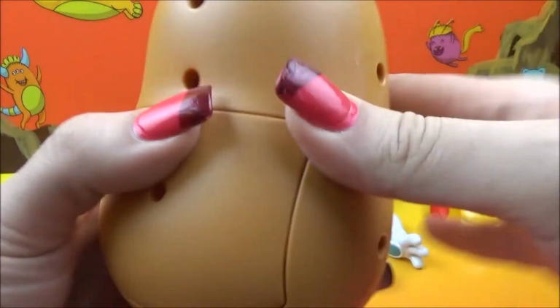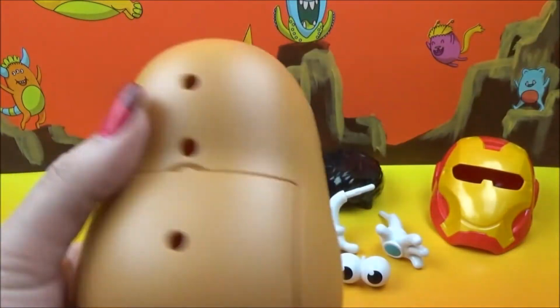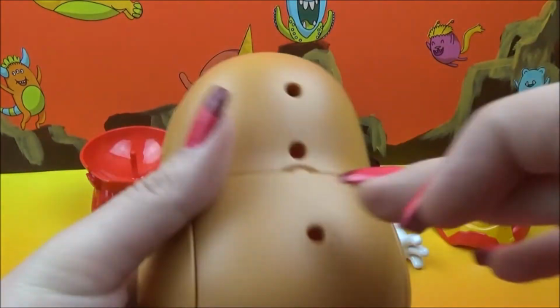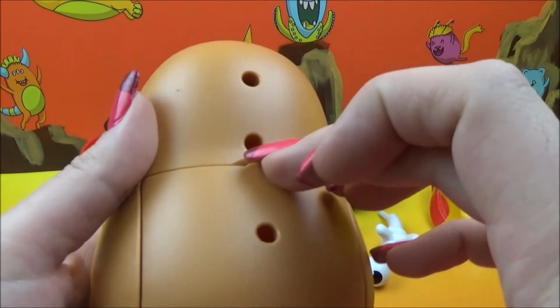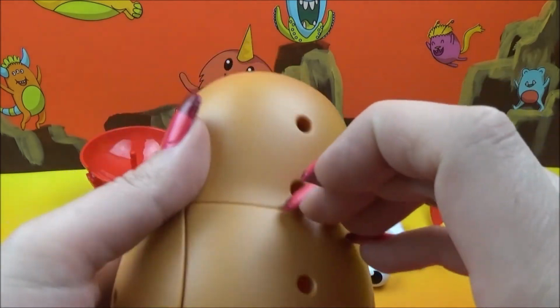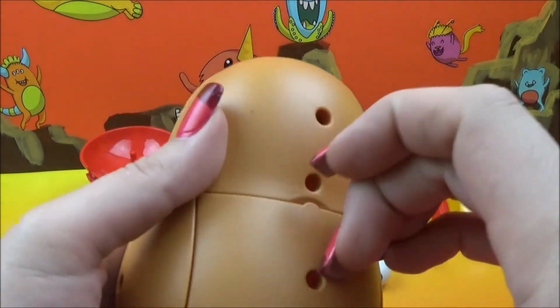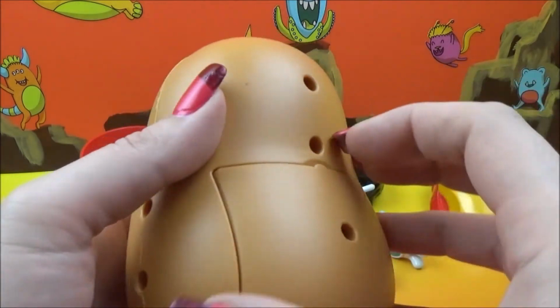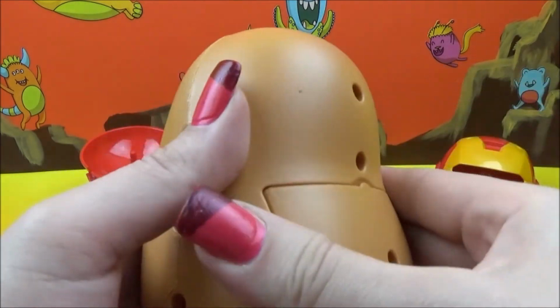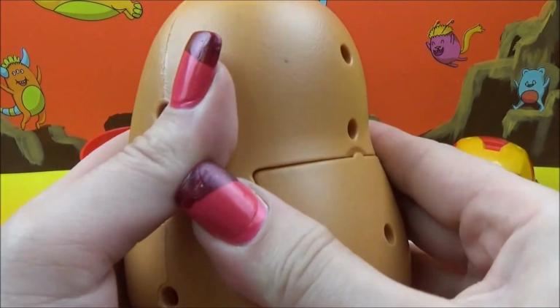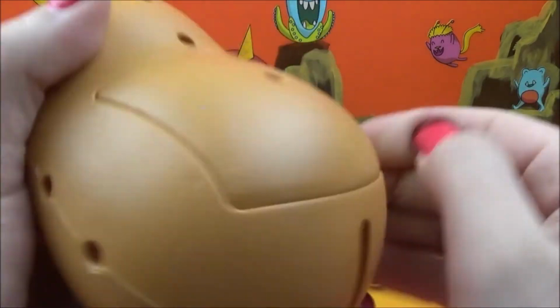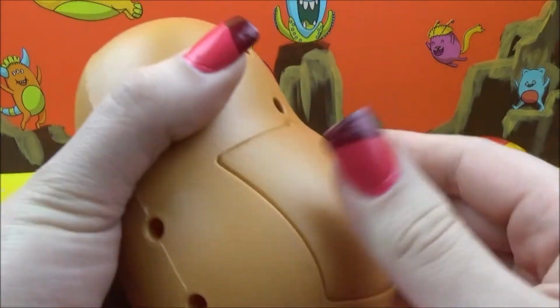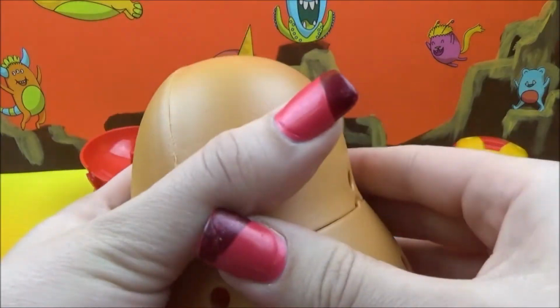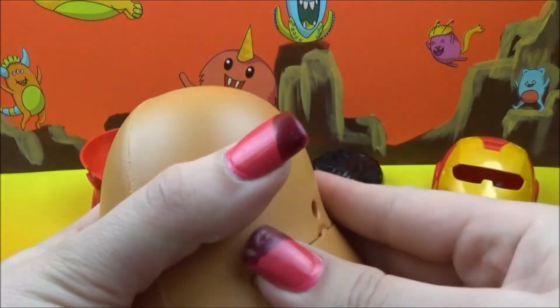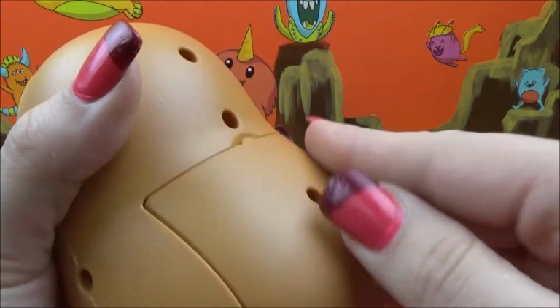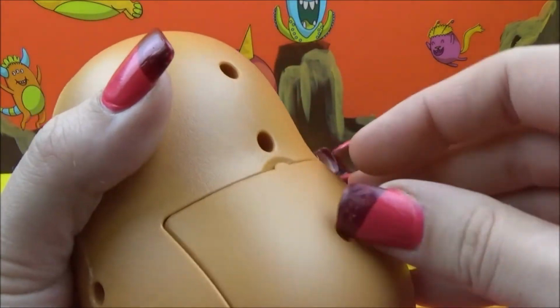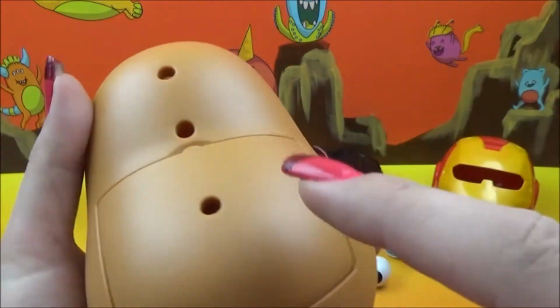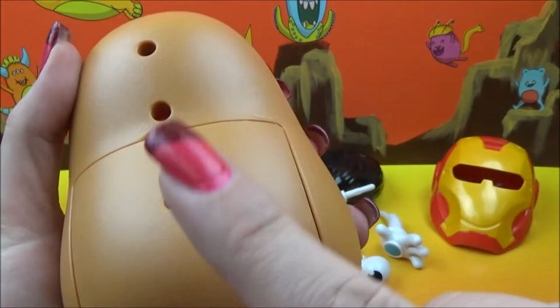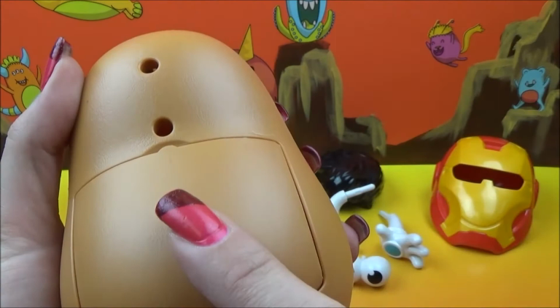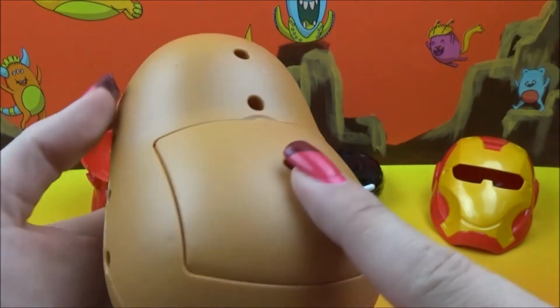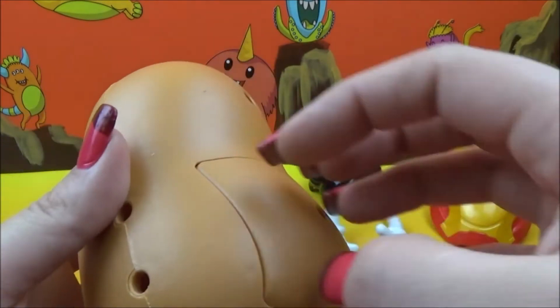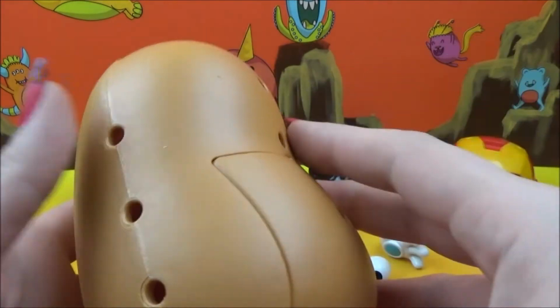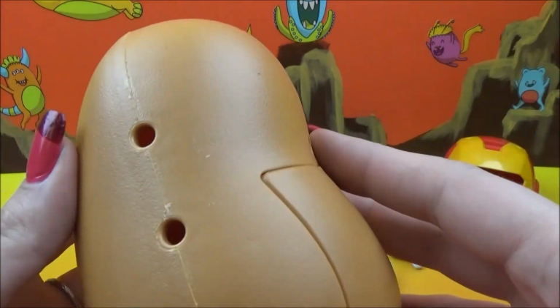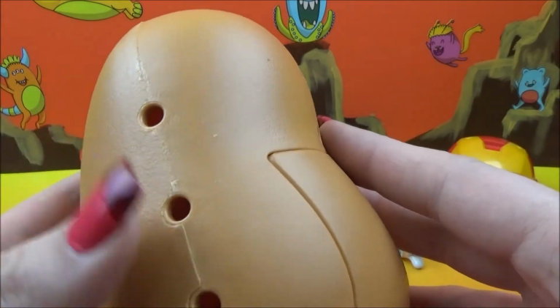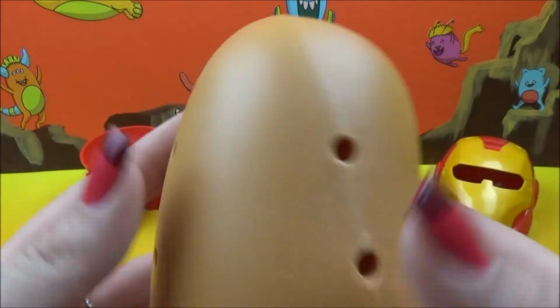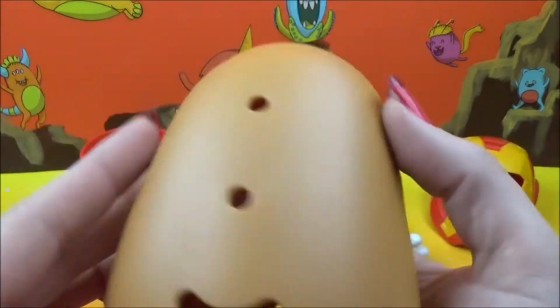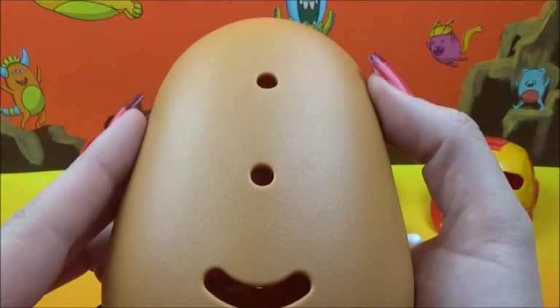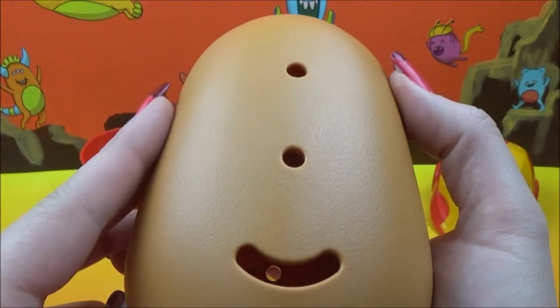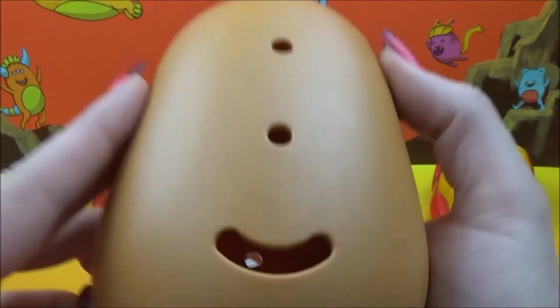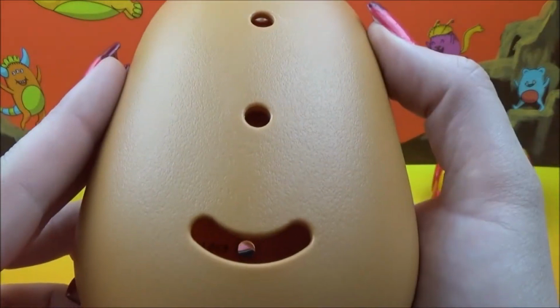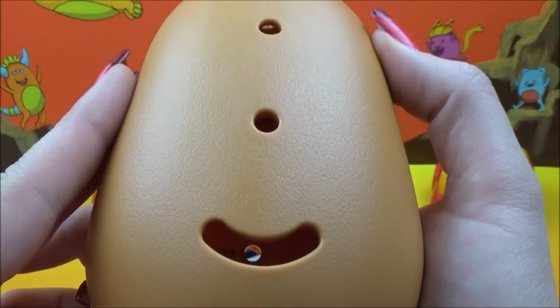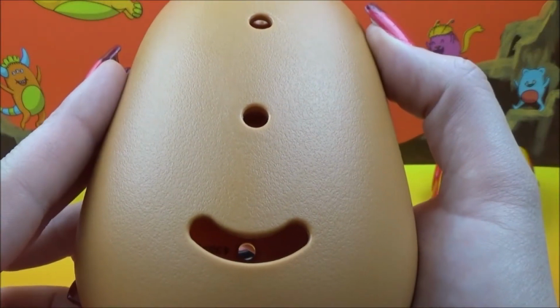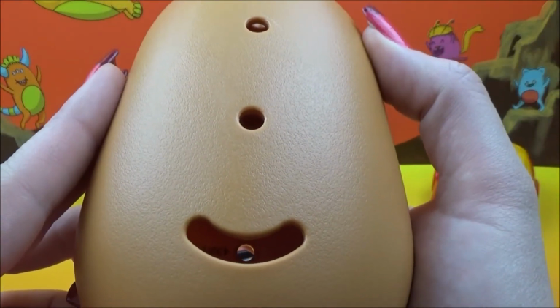The back pops open and you can store all your pieces right inside of the Mr. Potato Head. So there you go — there's Potato Head.